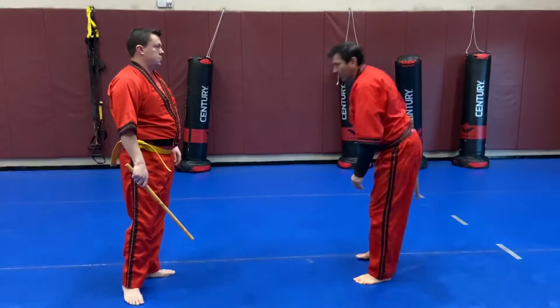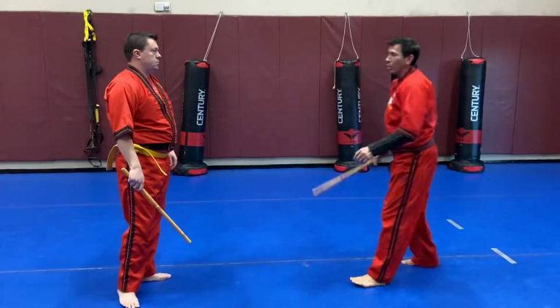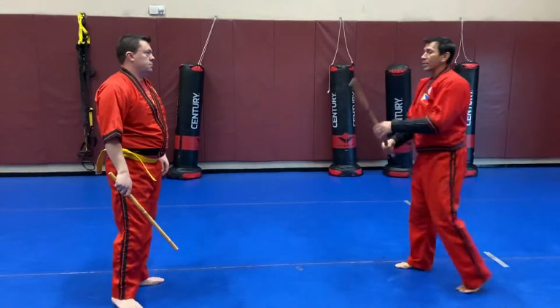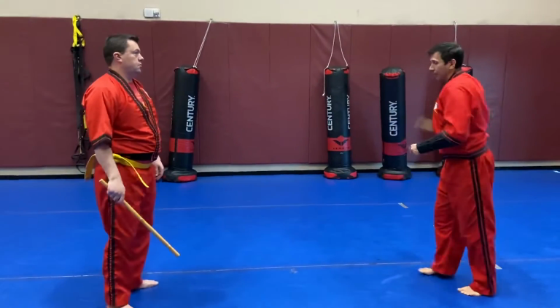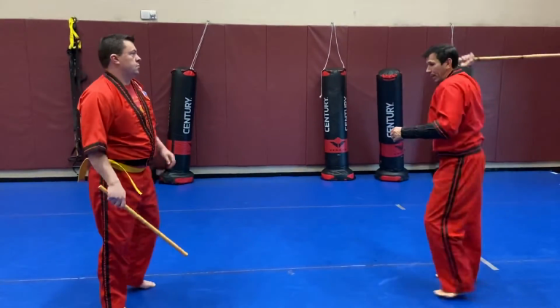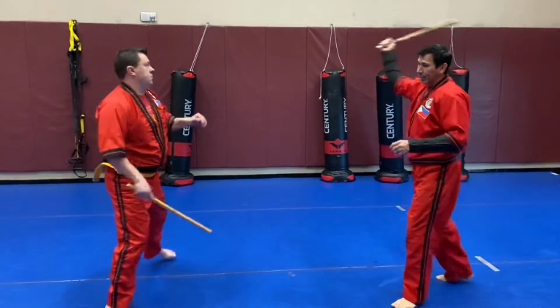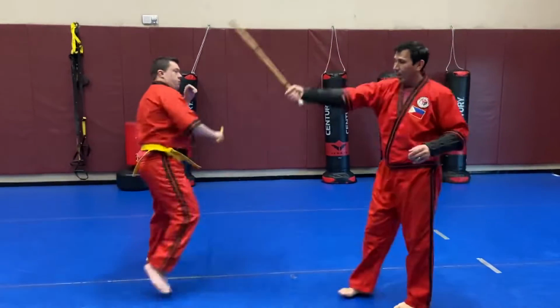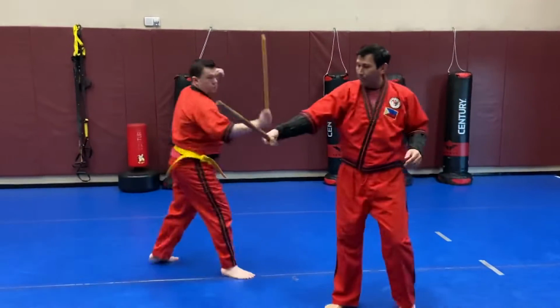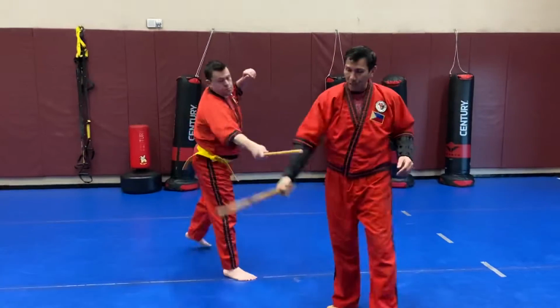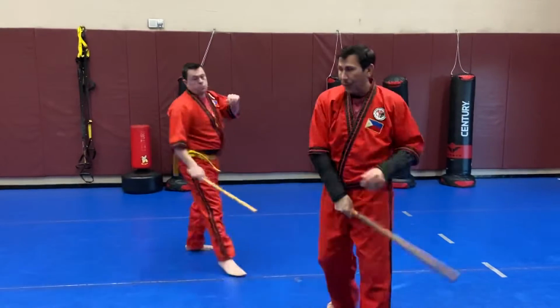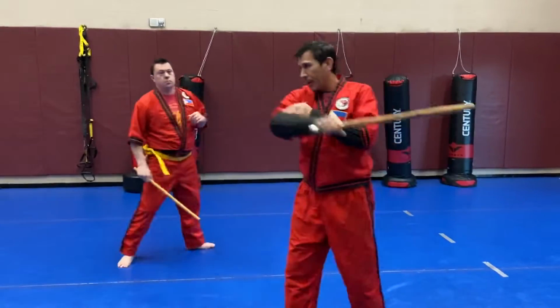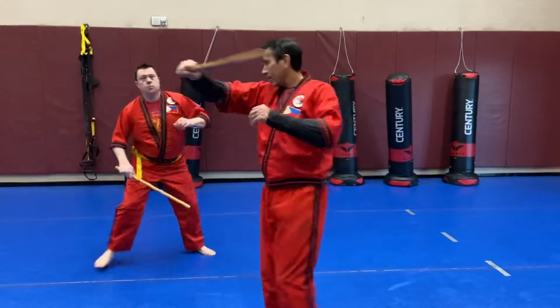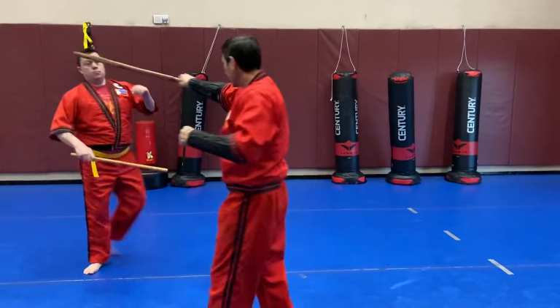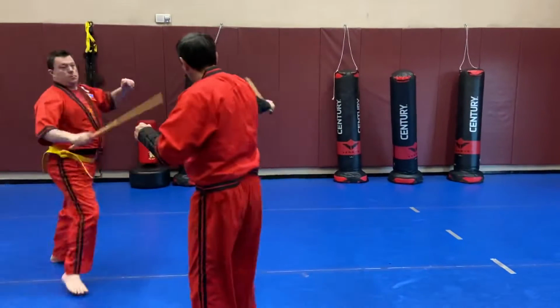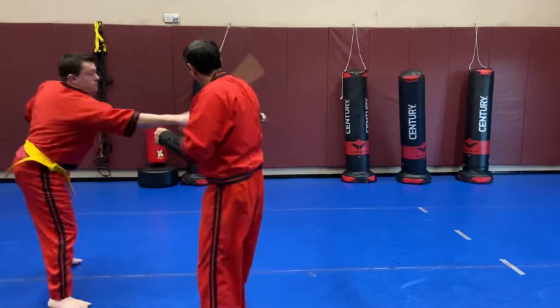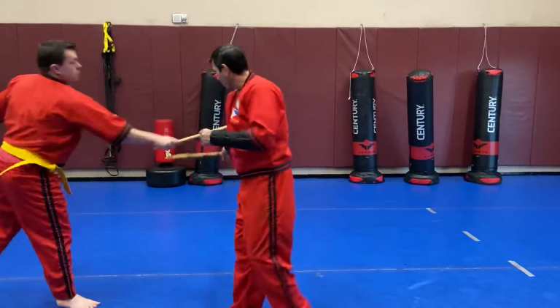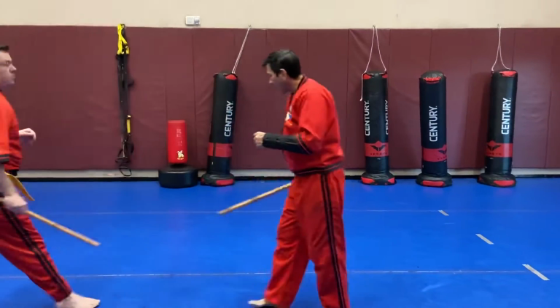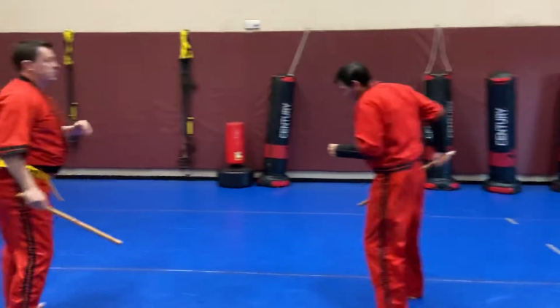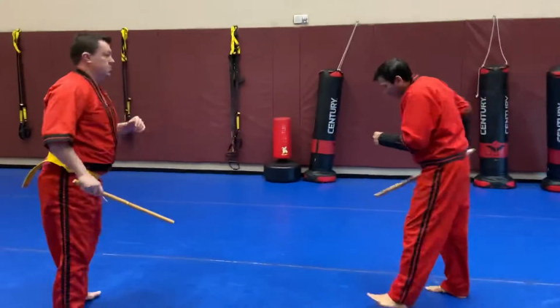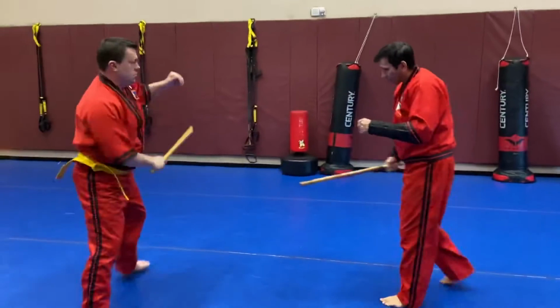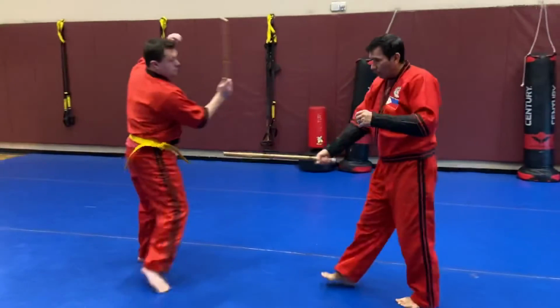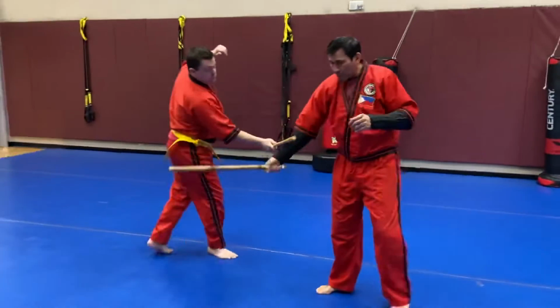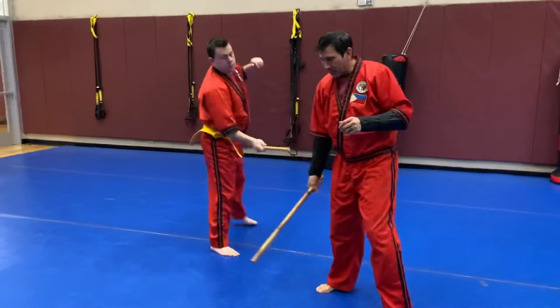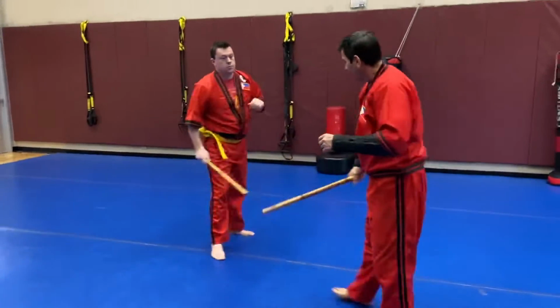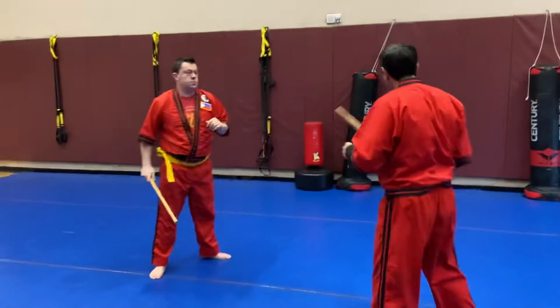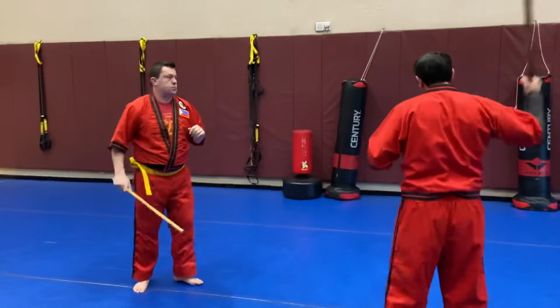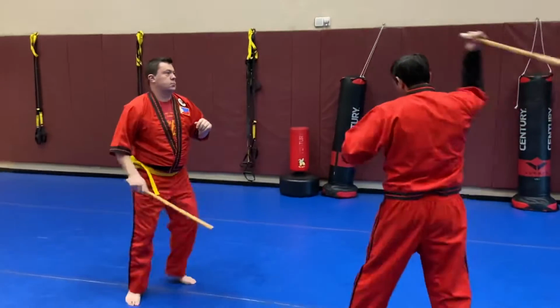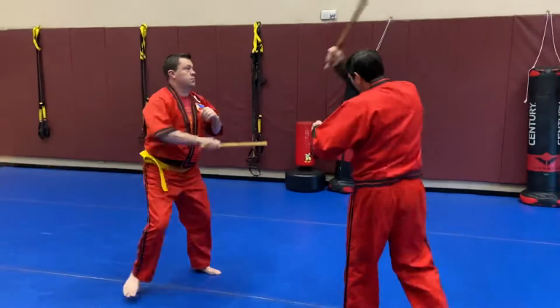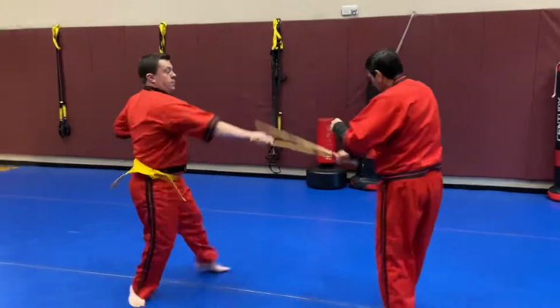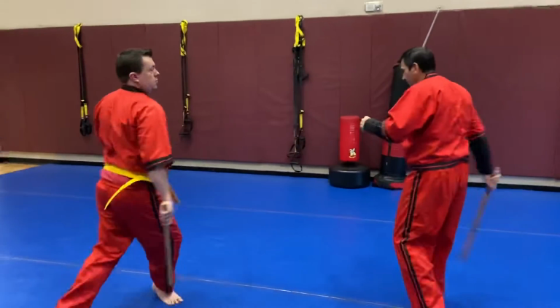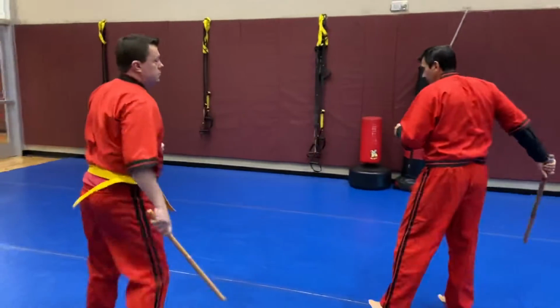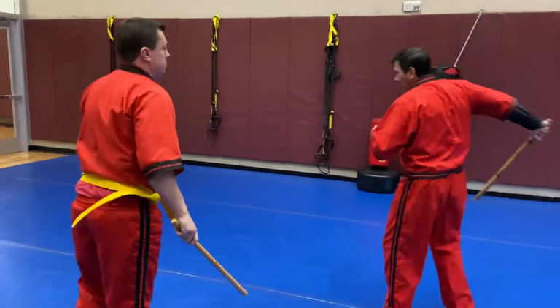He's going to evade and whack fairly hard on the padded forearm. Whatever is closest — it doesn't have to be the same stick every time.